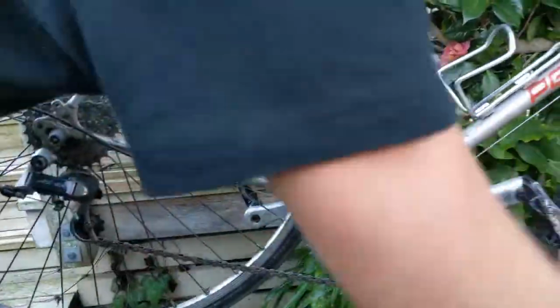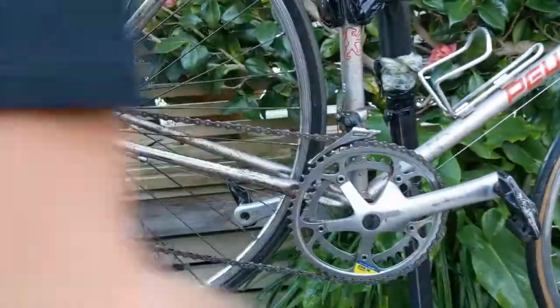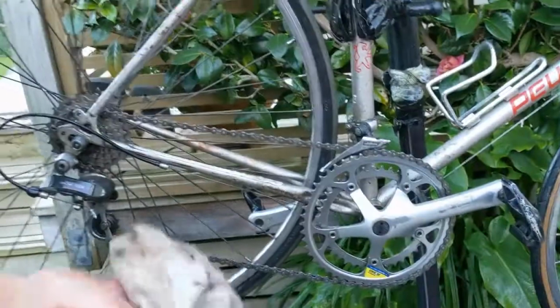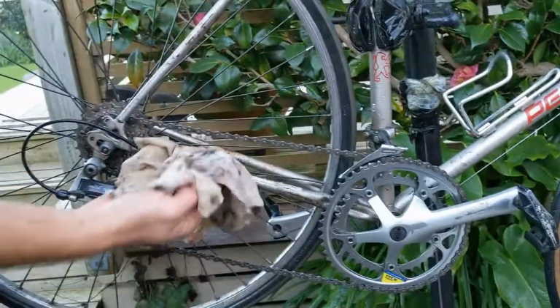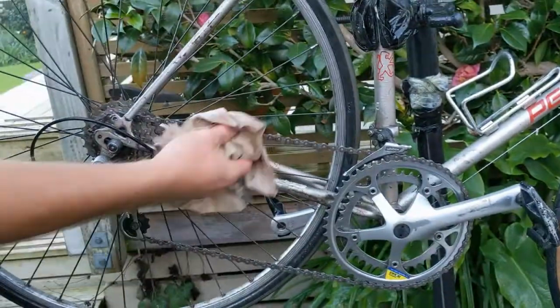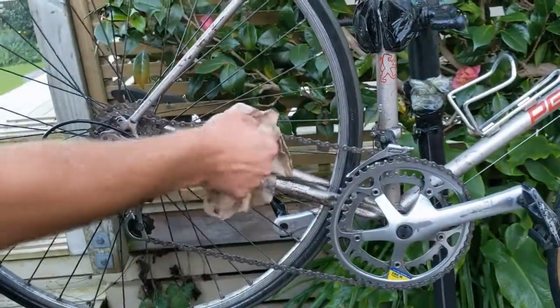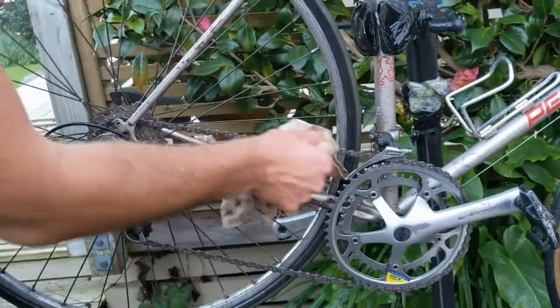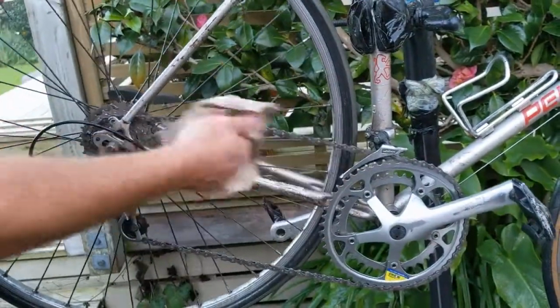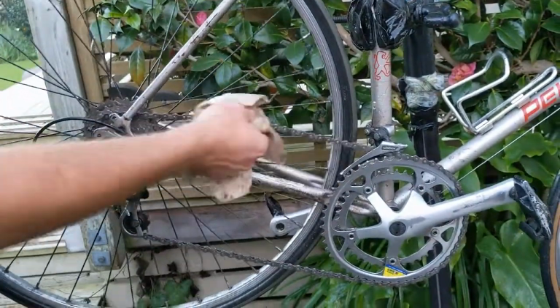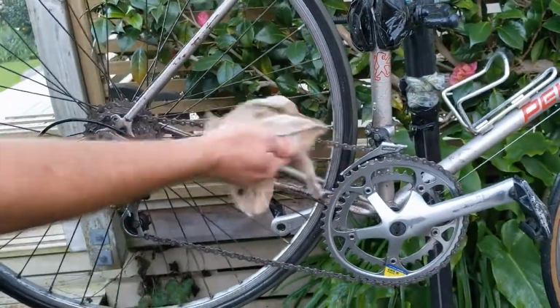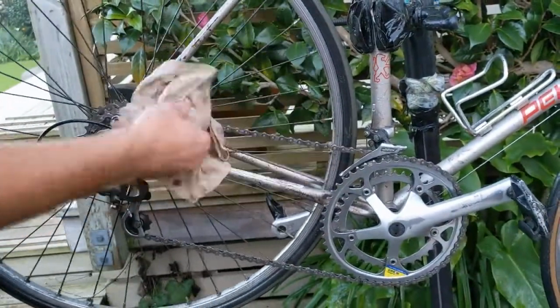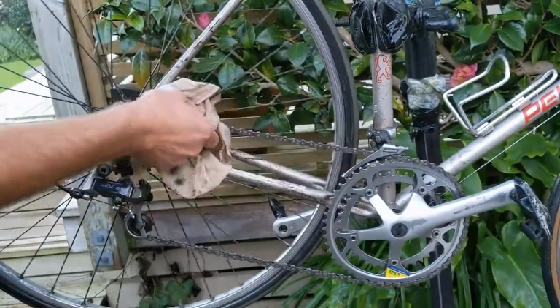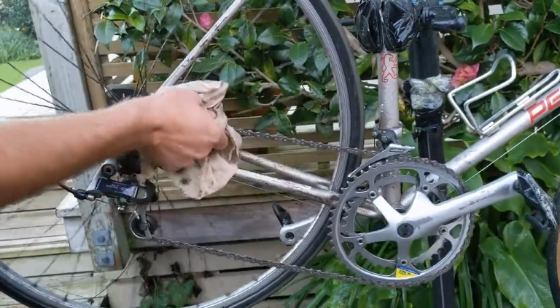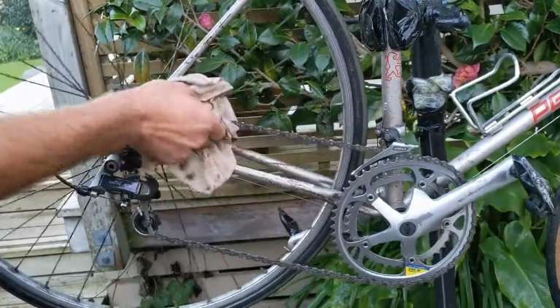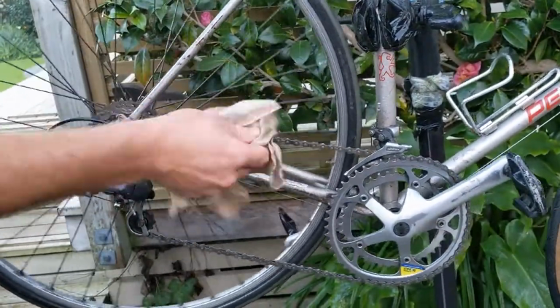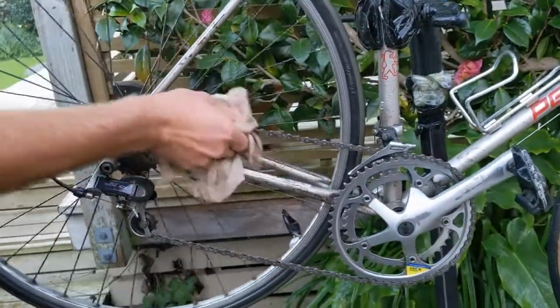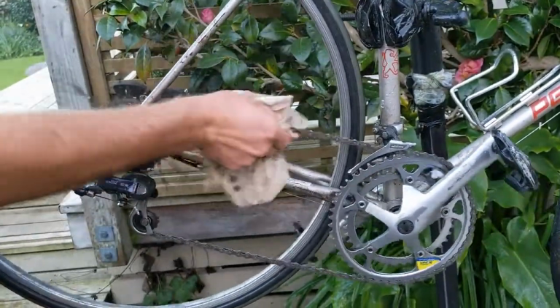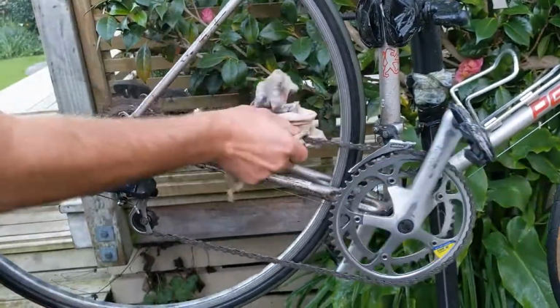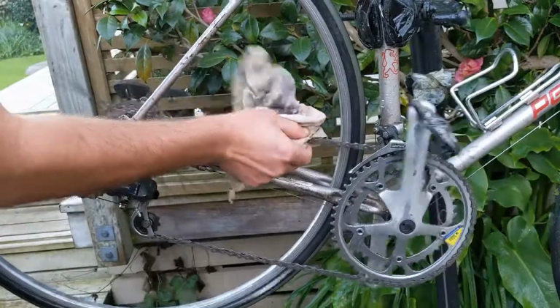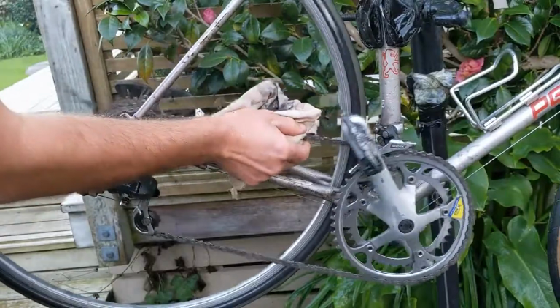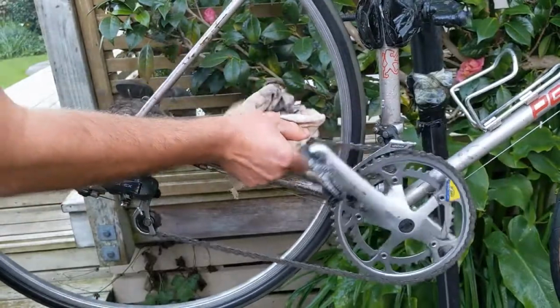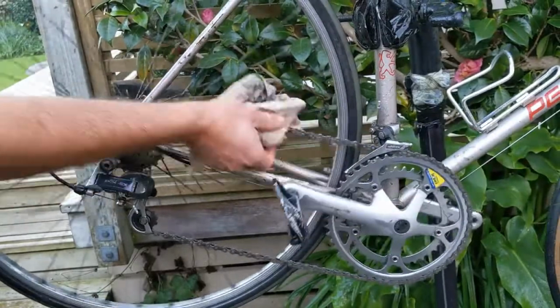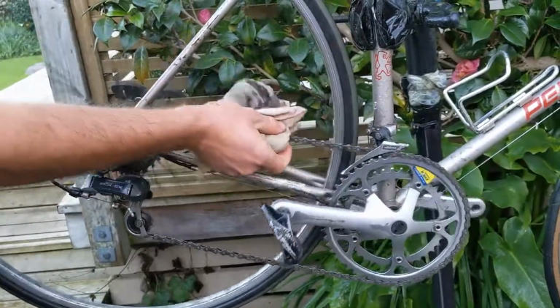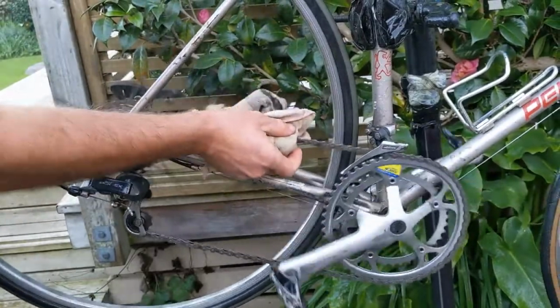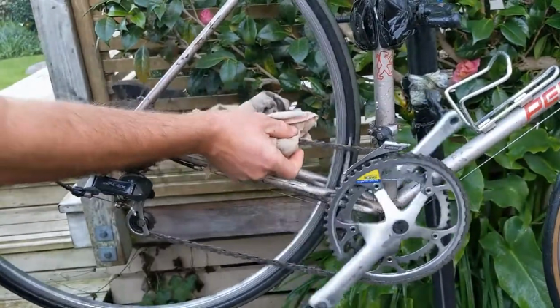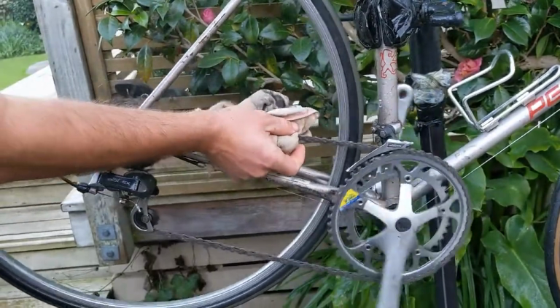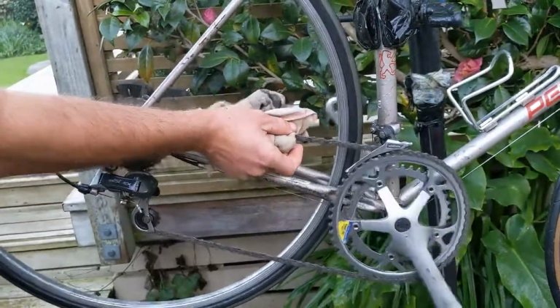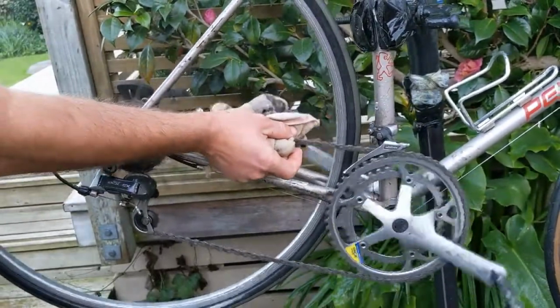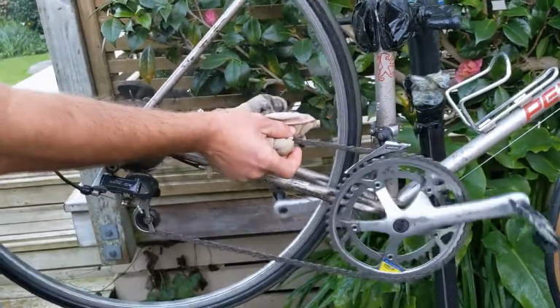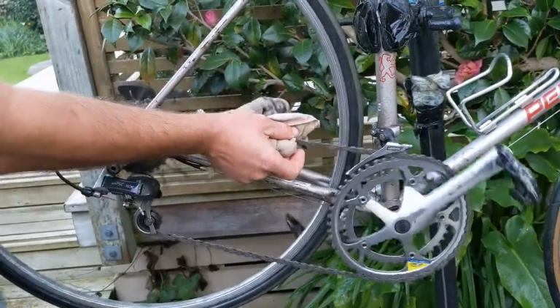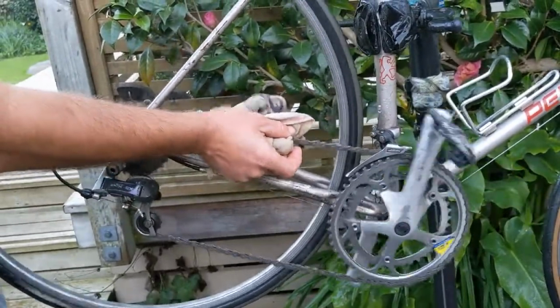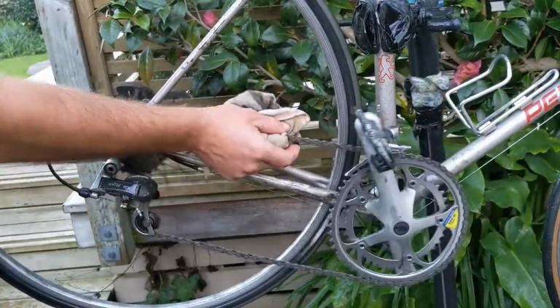I've cleaned this with degreaser just recently. I've got a rag here taking off any extra muck and grease and any water.